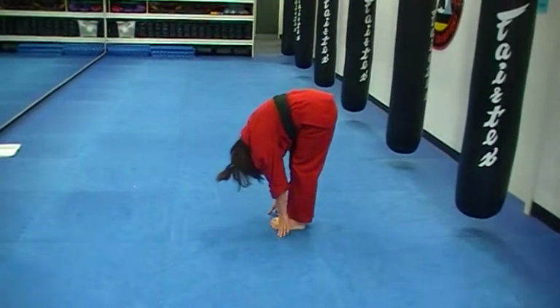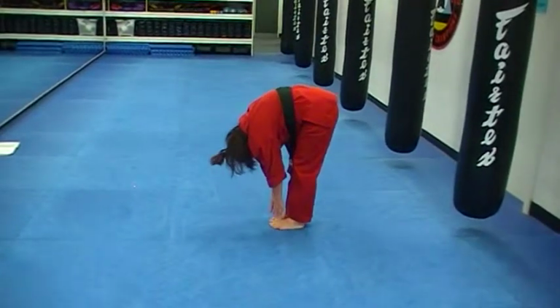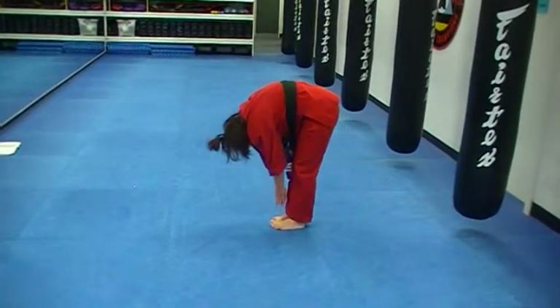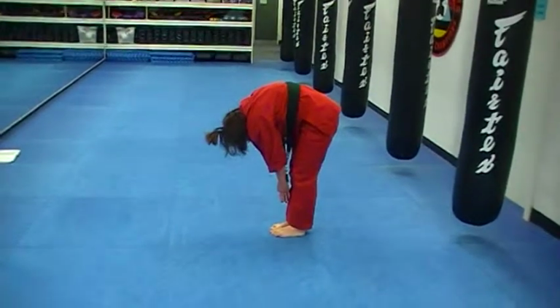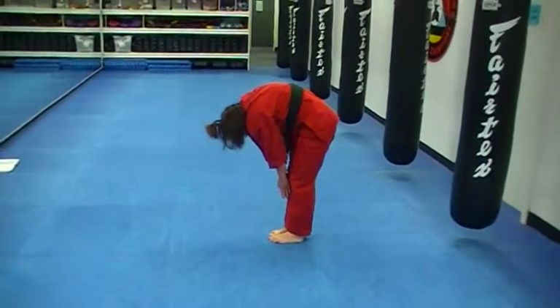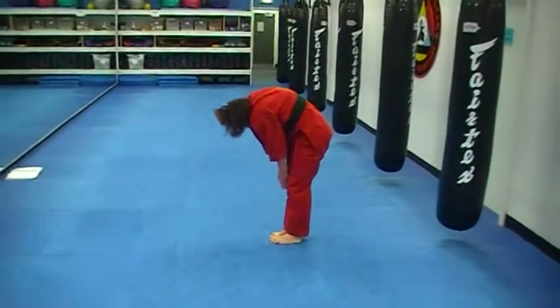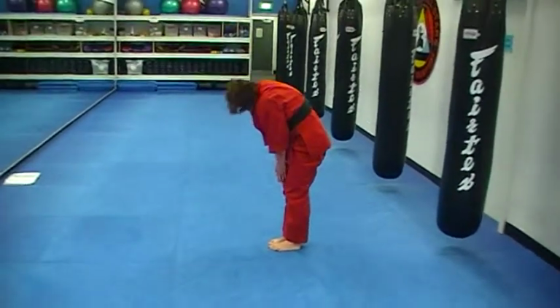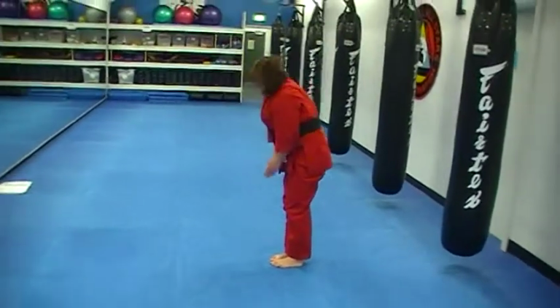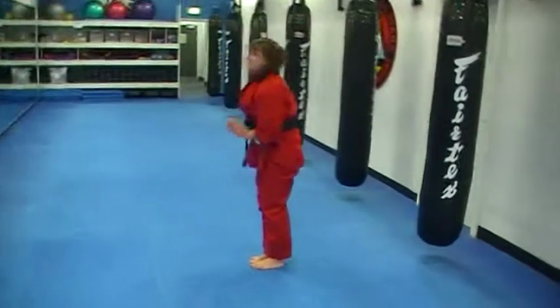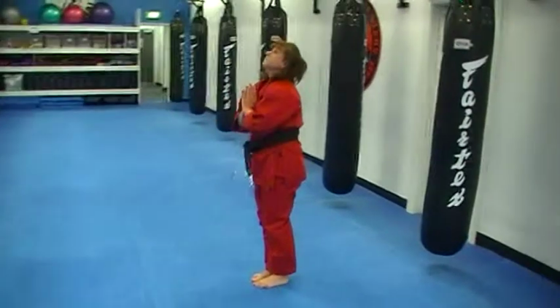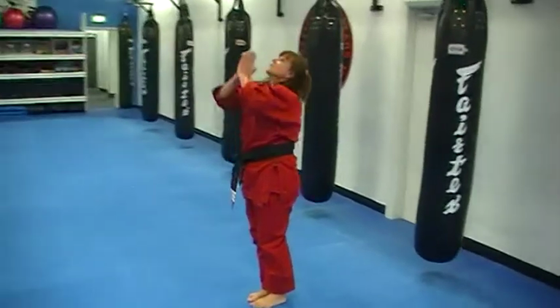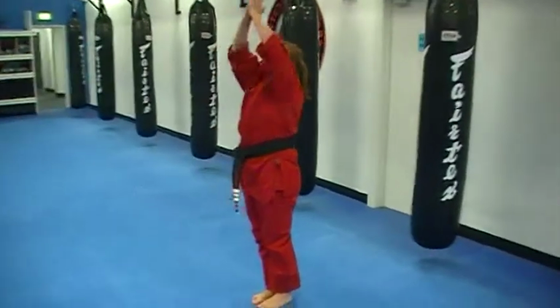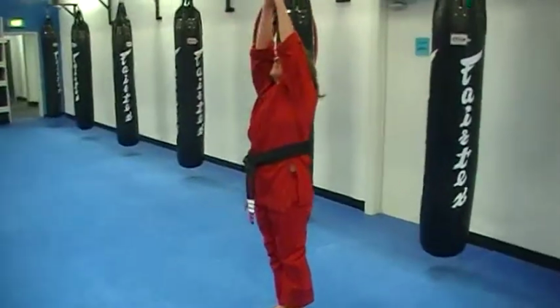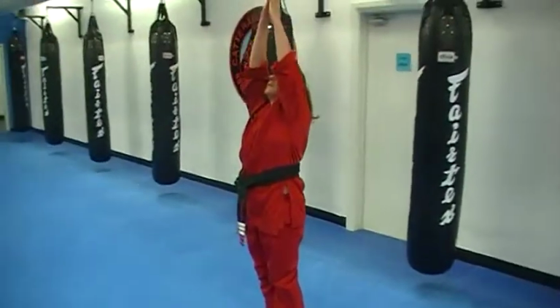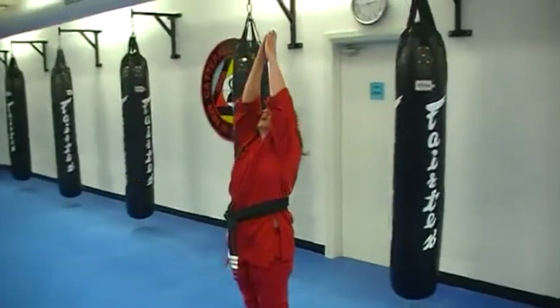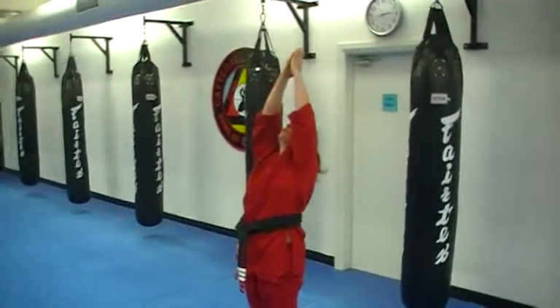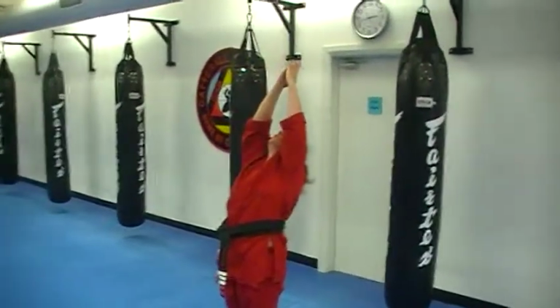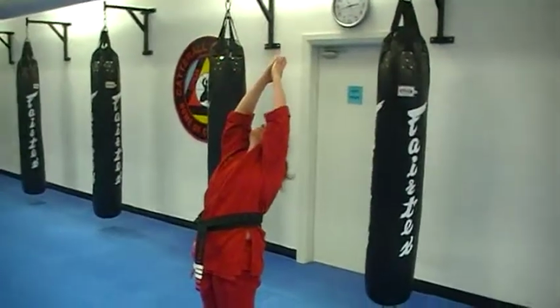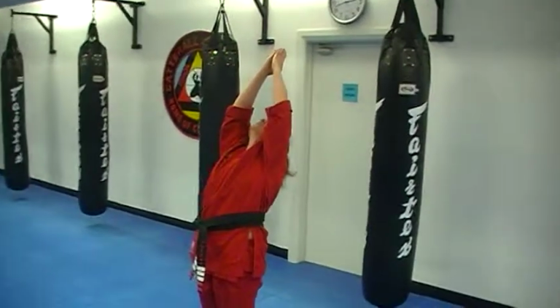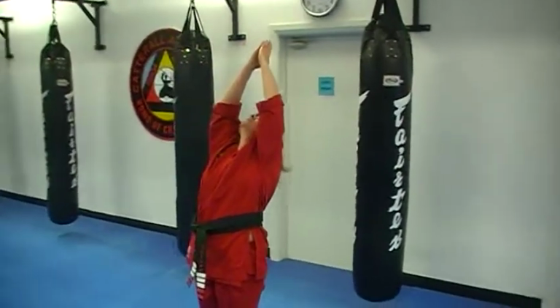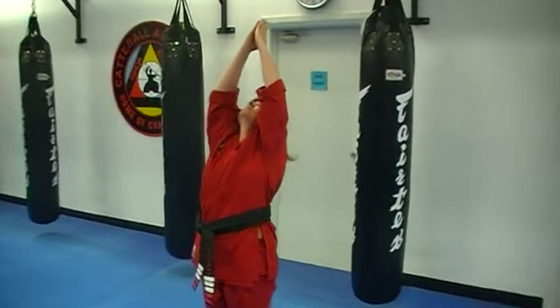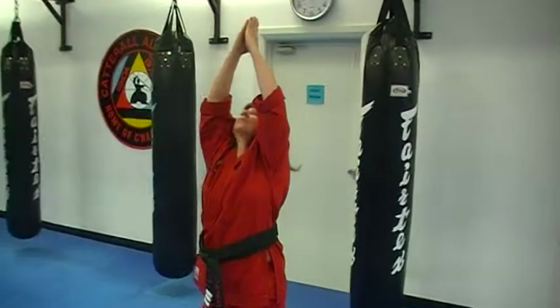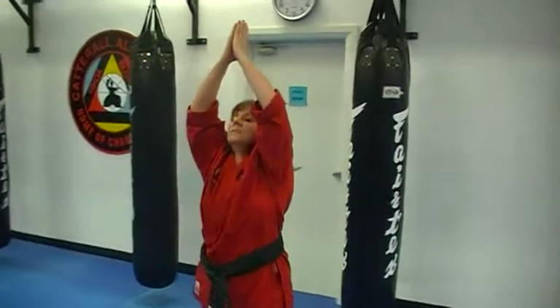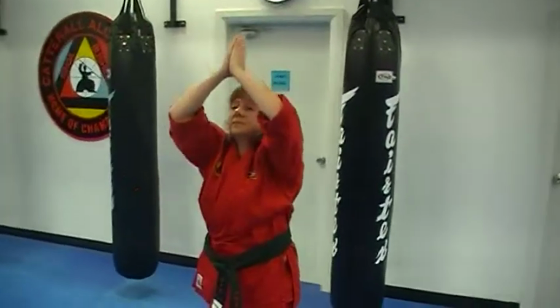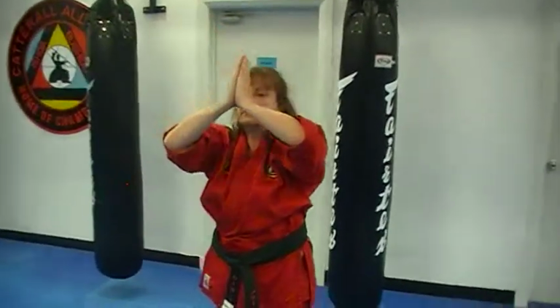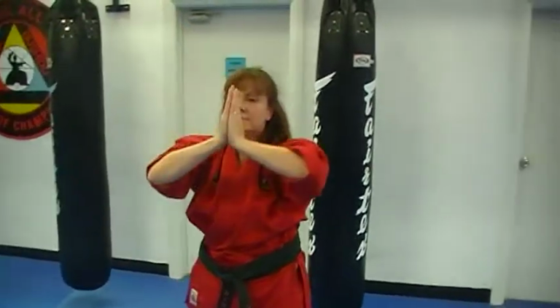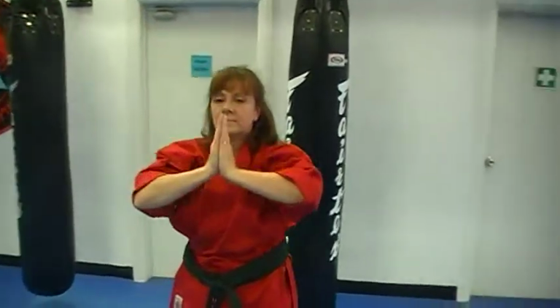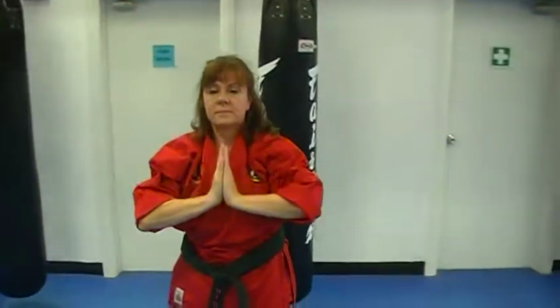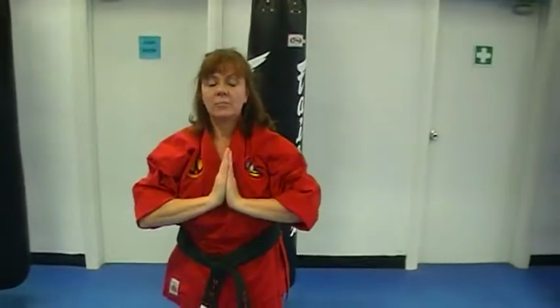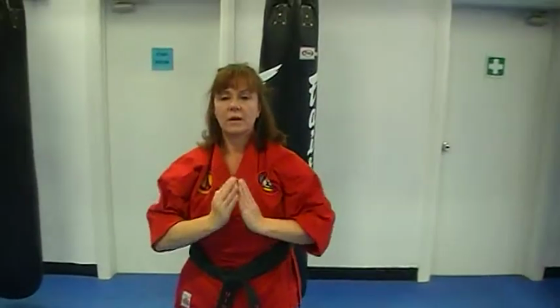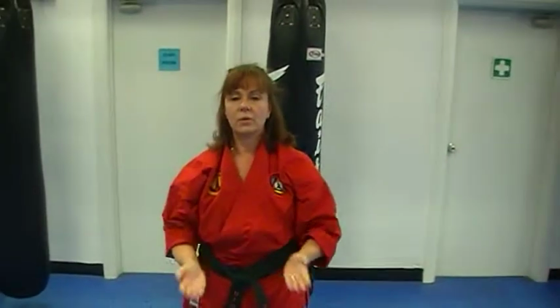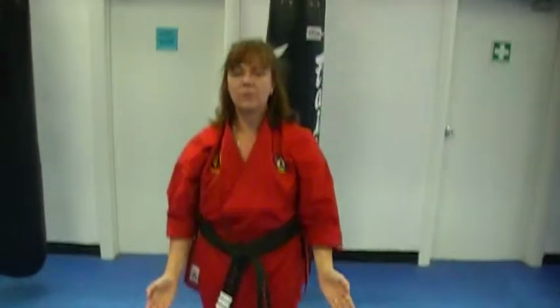Slowly rolling in, up. Breathing in. Breathing out. Breathing in. Breathing out.